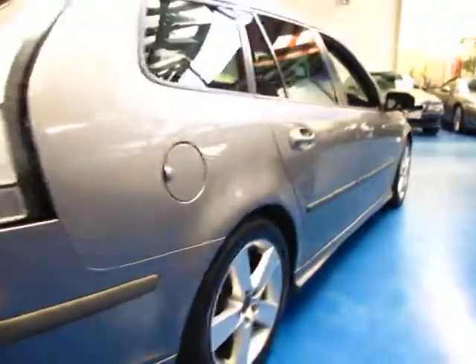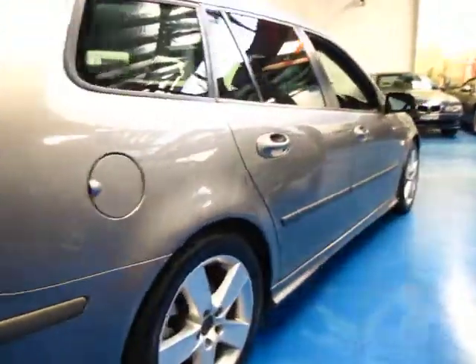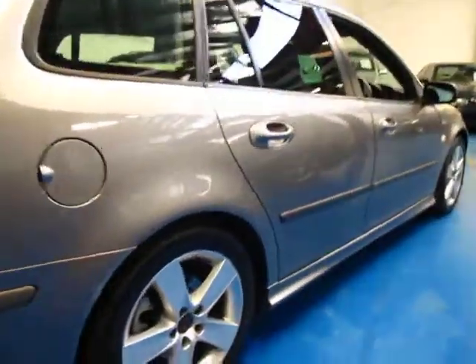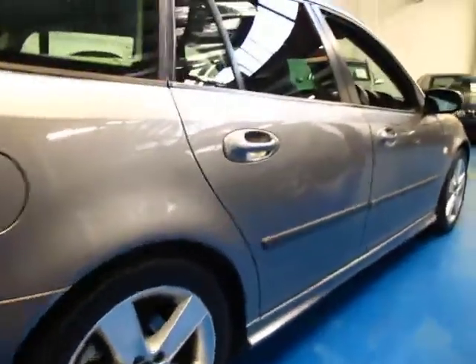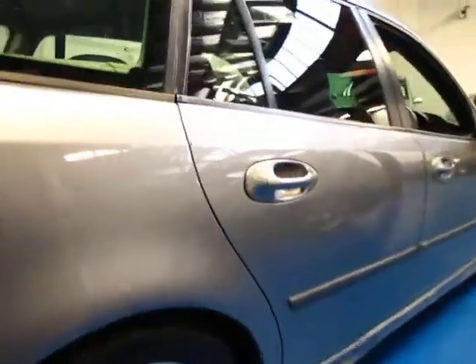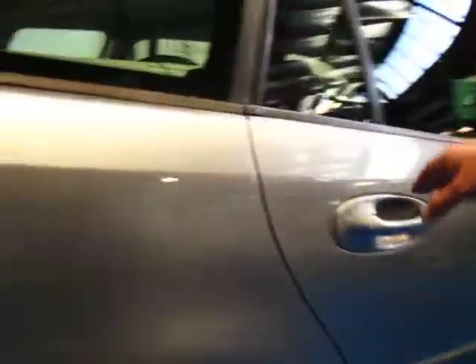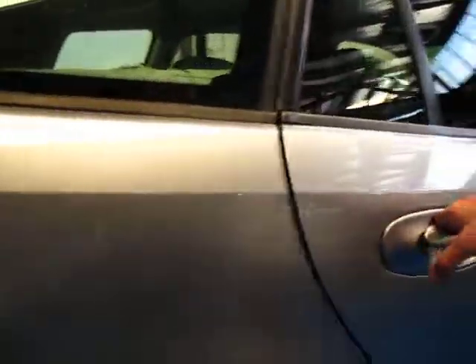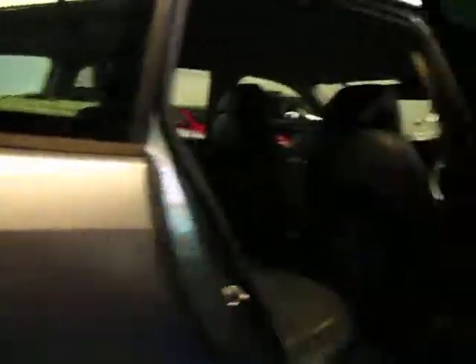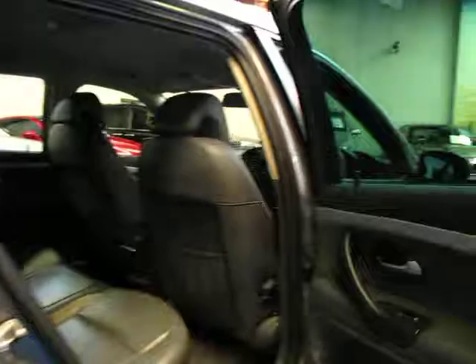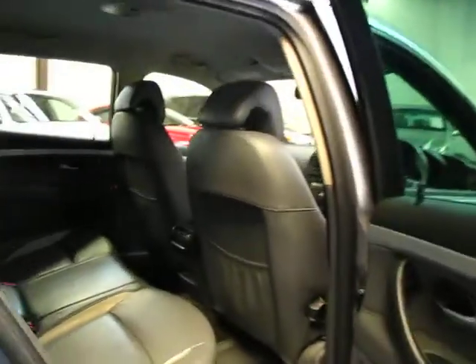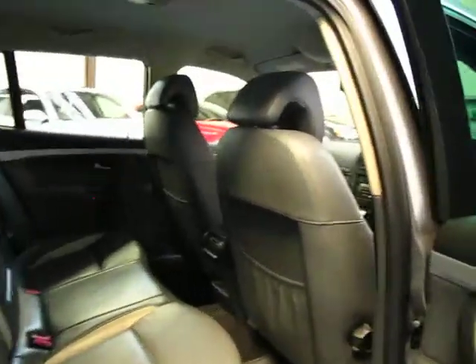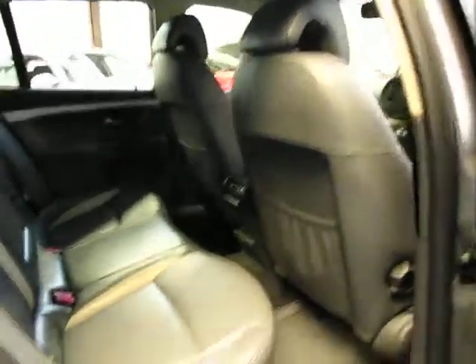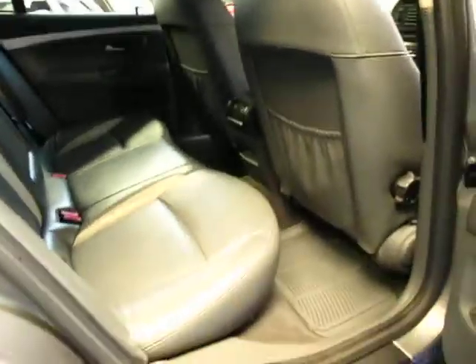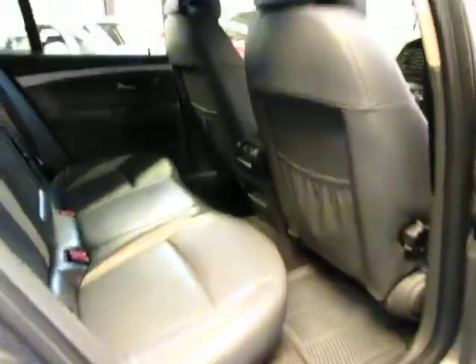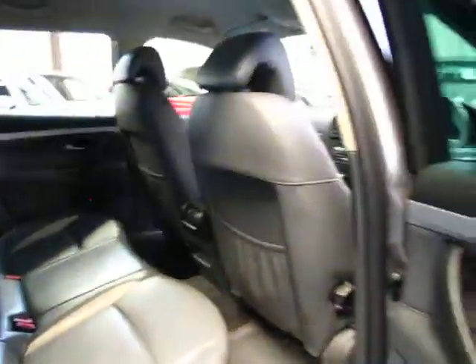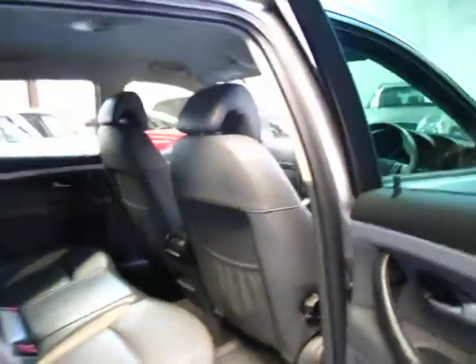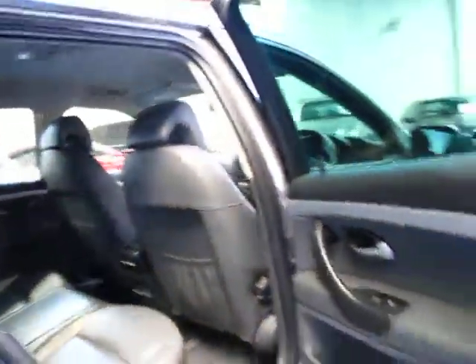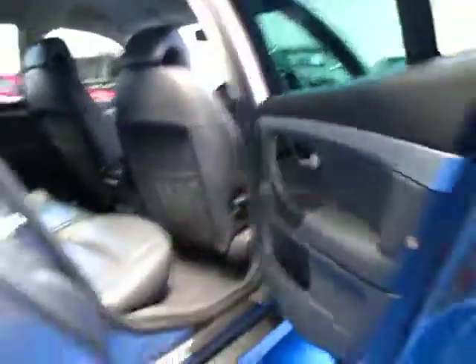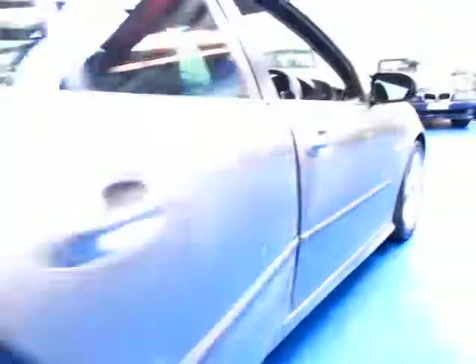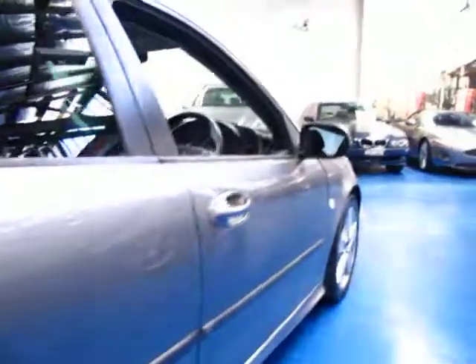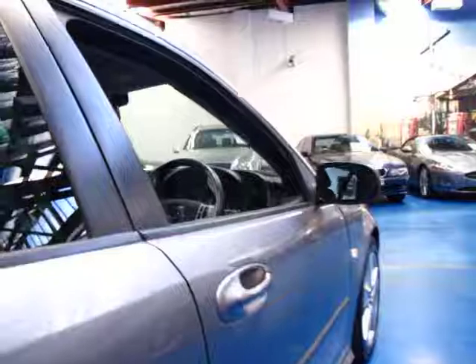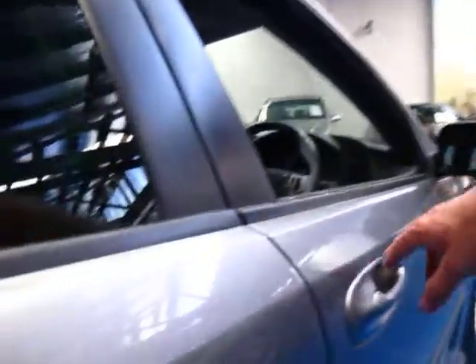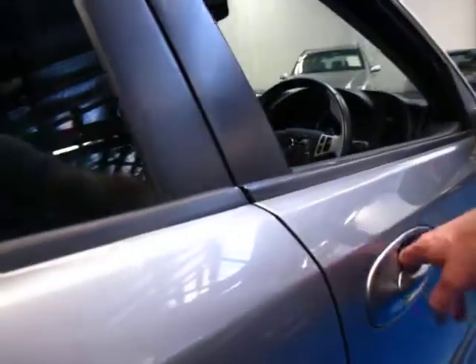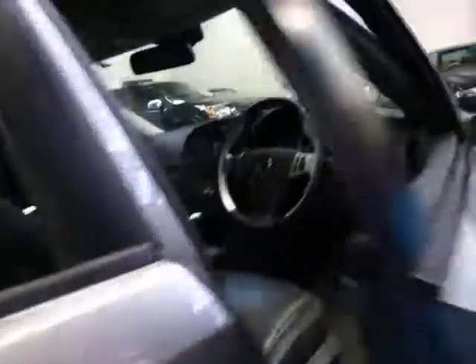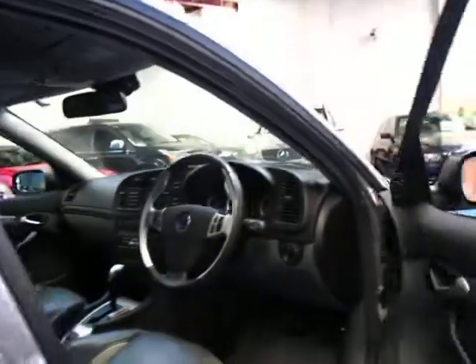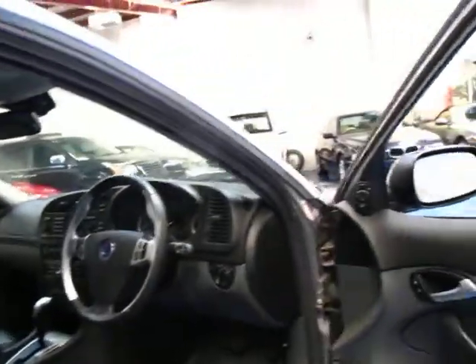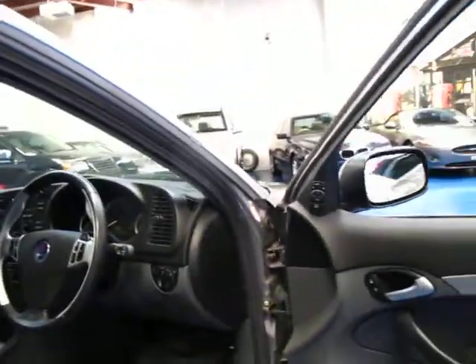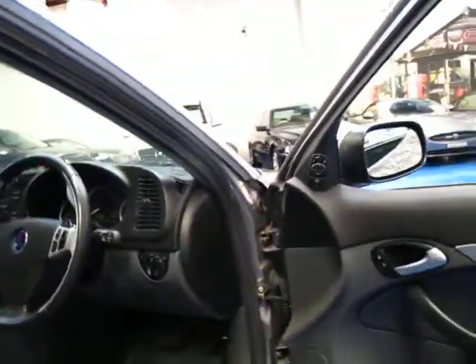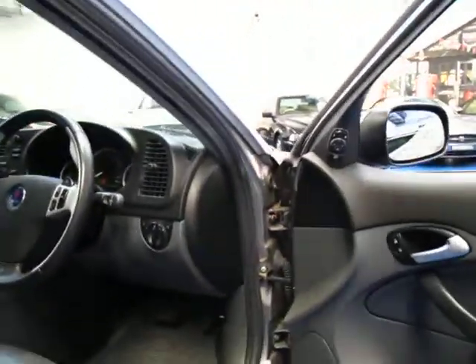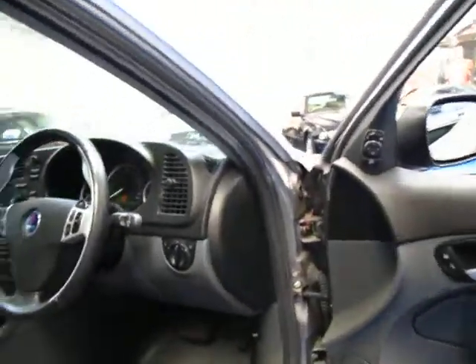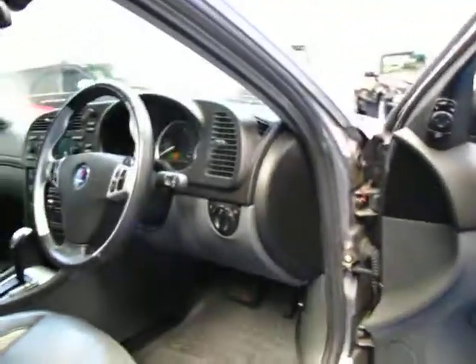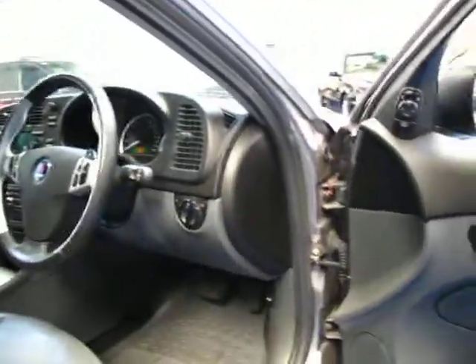Walking around the whole car I really can't see any marks whatsoever. We can provide a vehicle history report with this car from the RTA. It's got automatic windscreen wipers and automatic headlights it looks like.